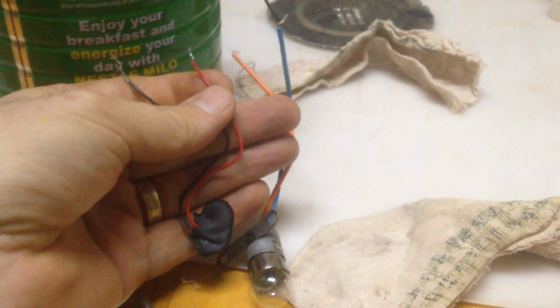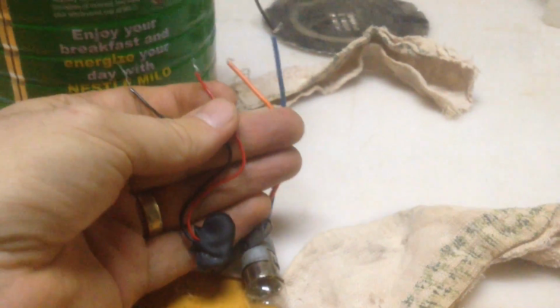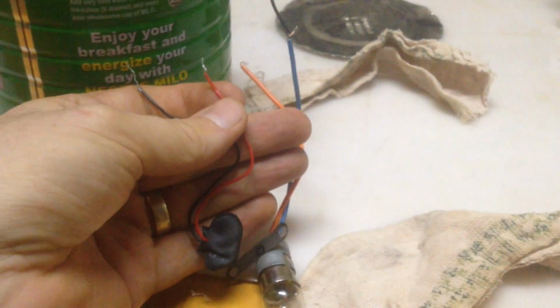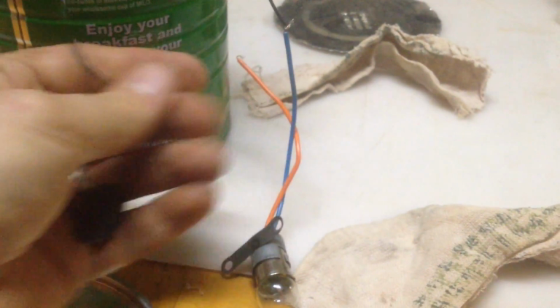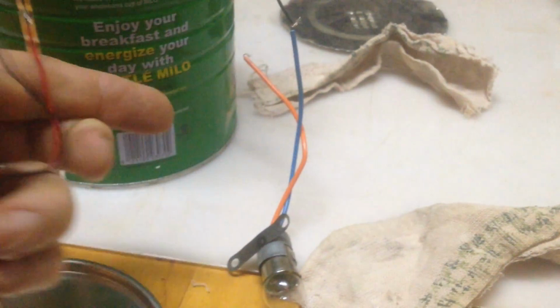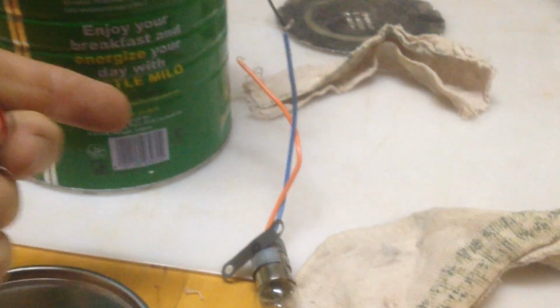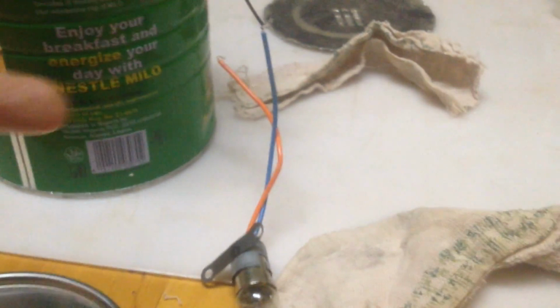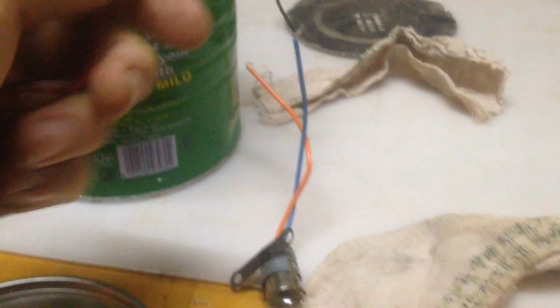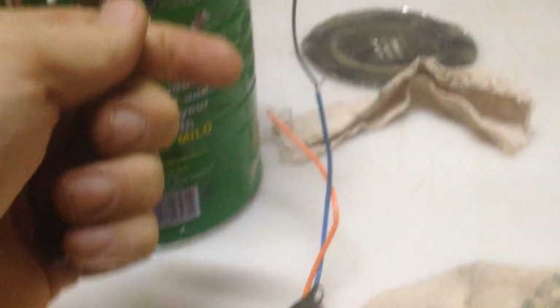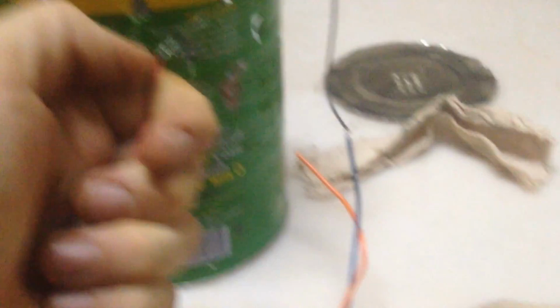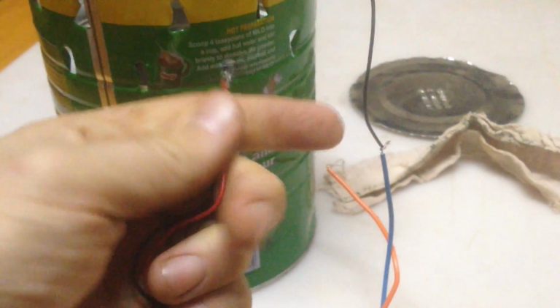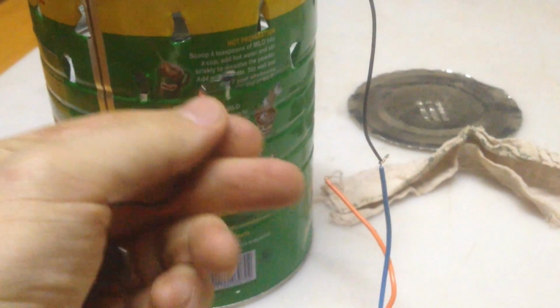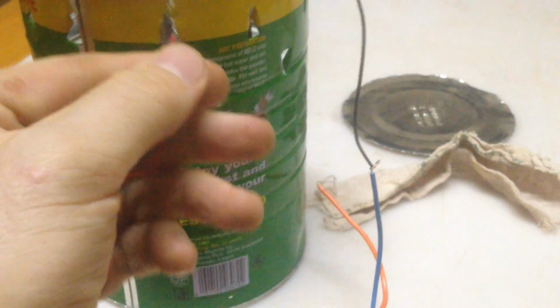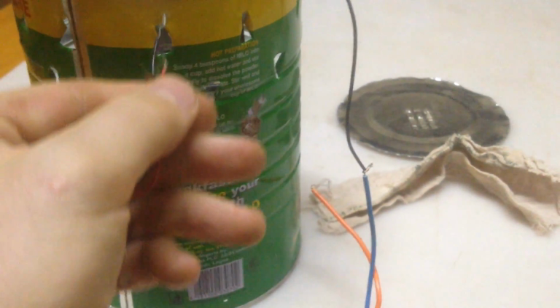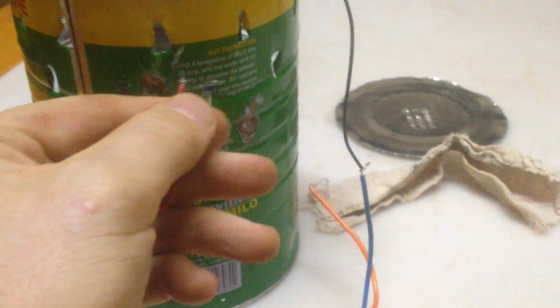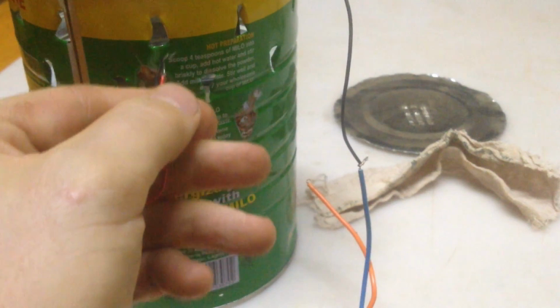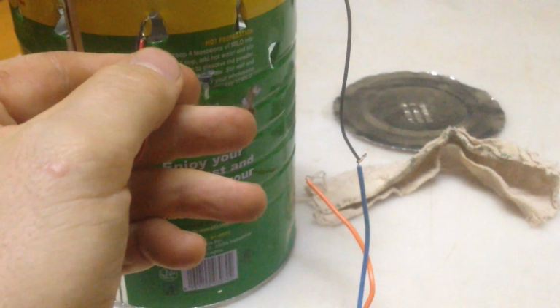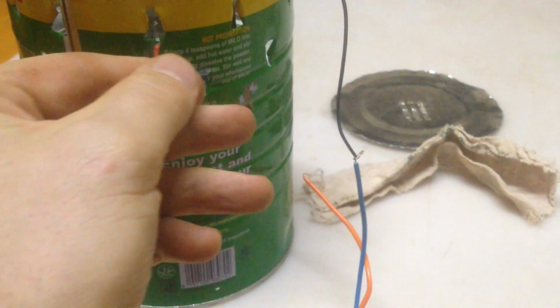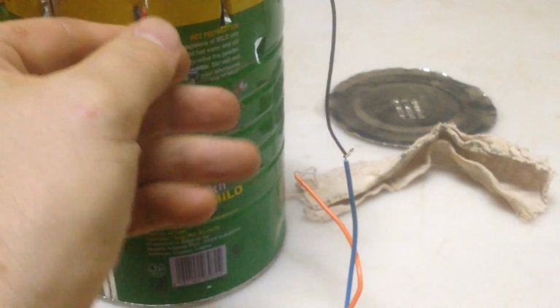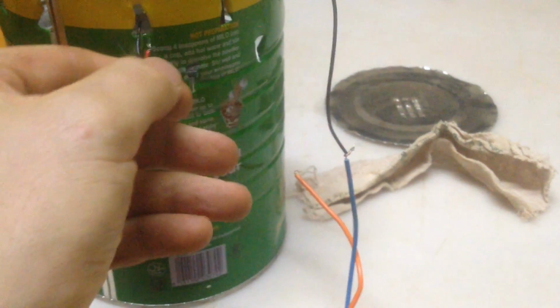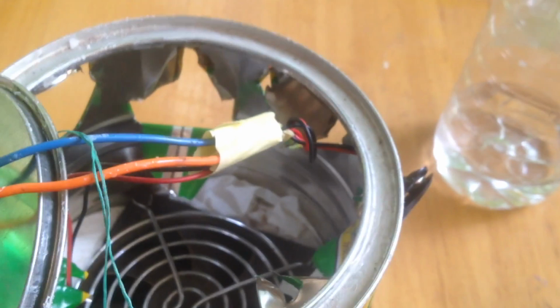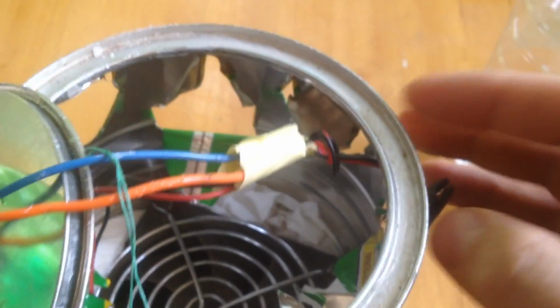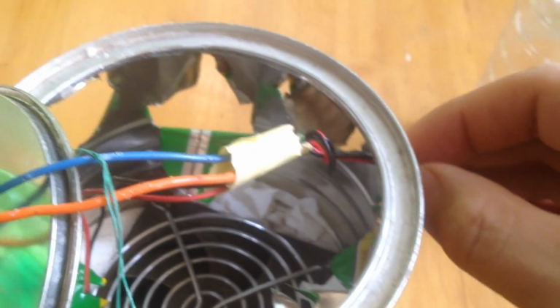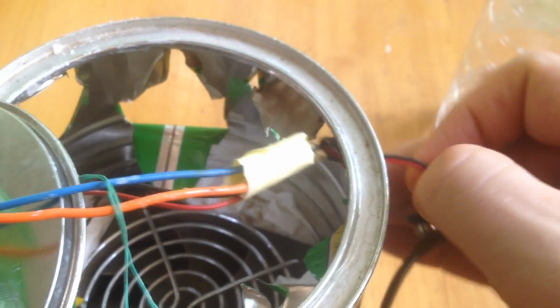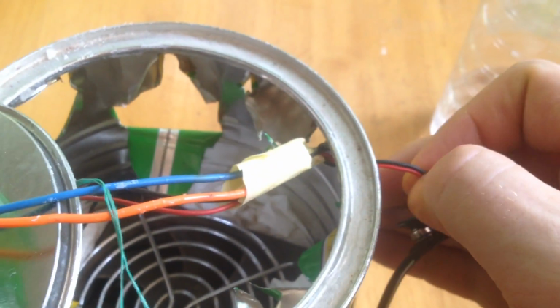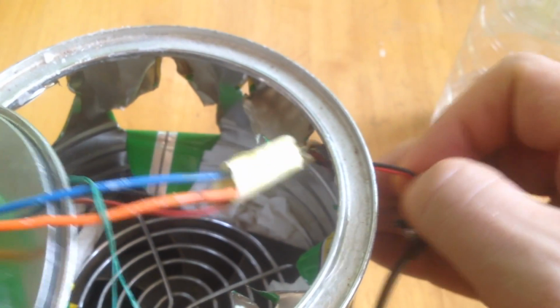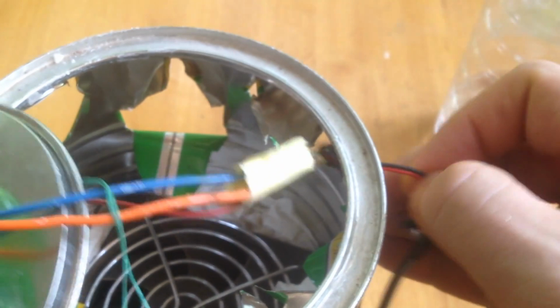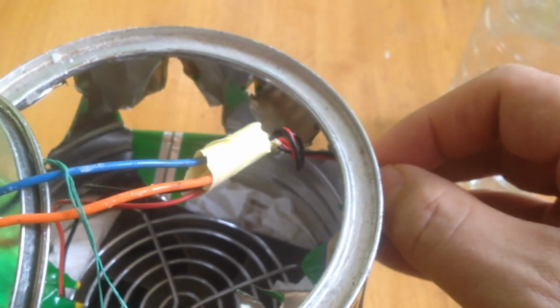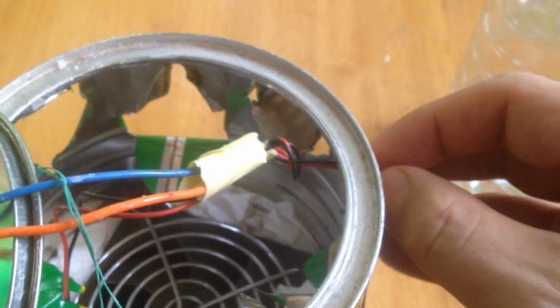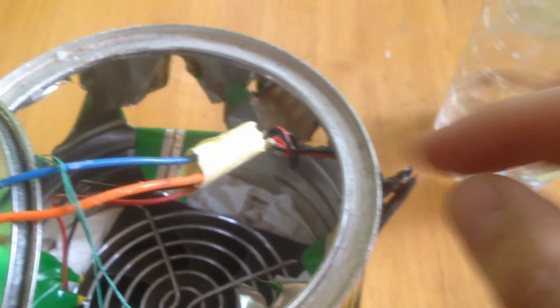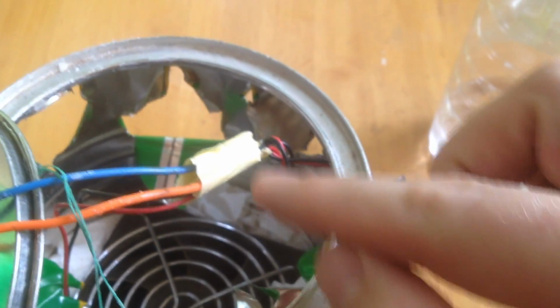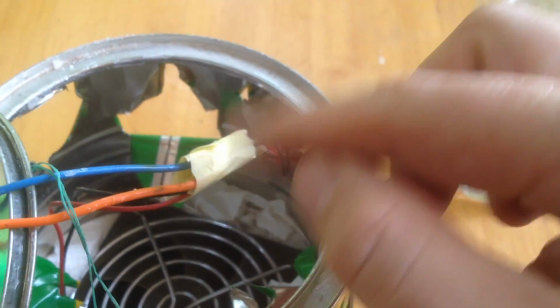So now you need to disconnect the wires of the electrical plug, put them through one of the holes, and then reattach them. It's important to tie a knot here to keep the wire from pulling out and unattaching.